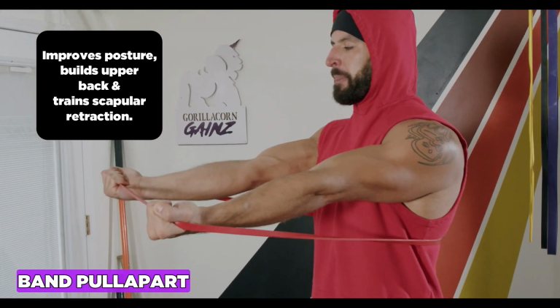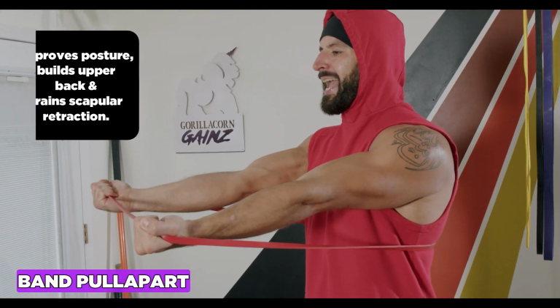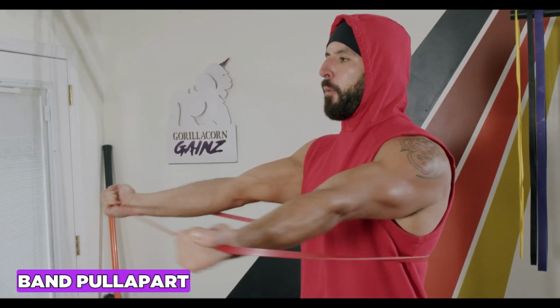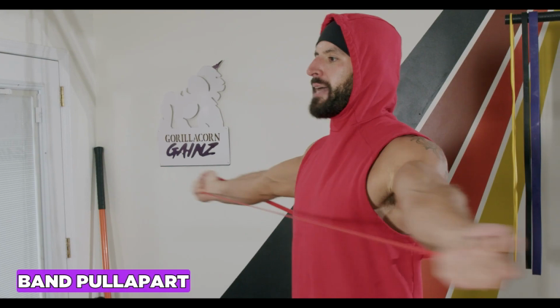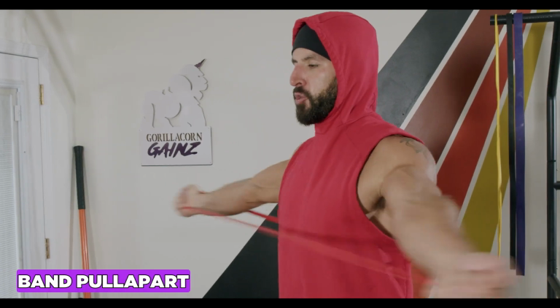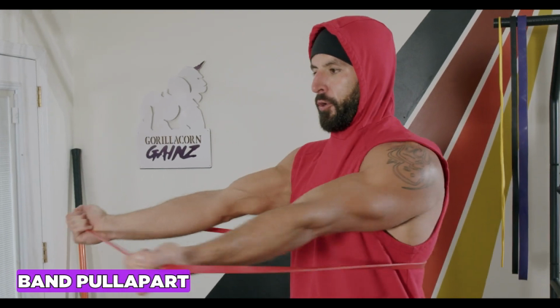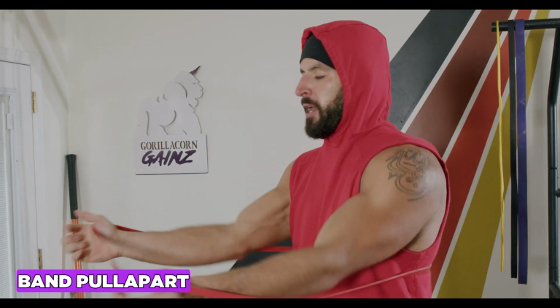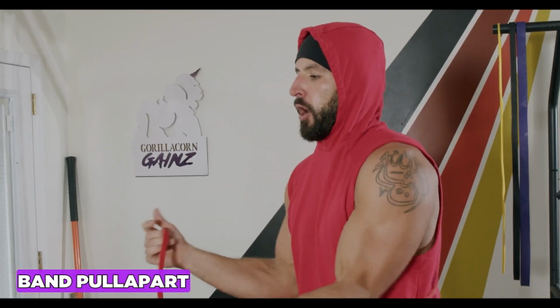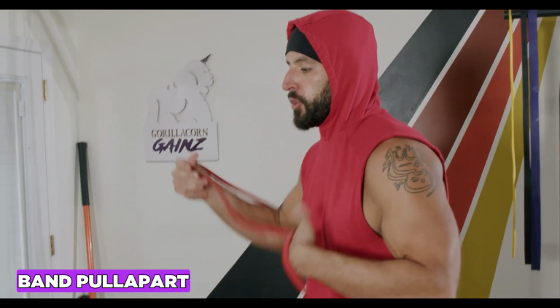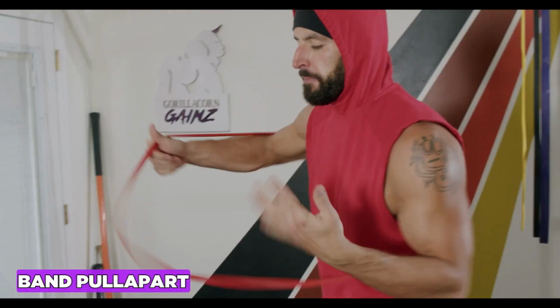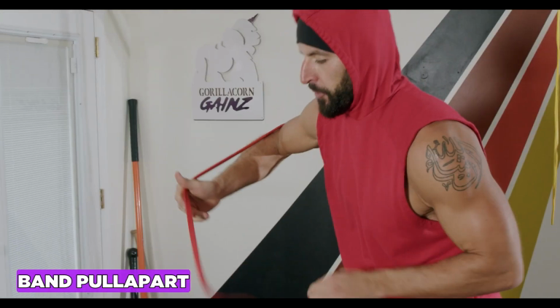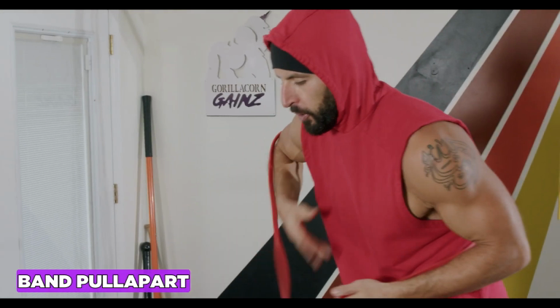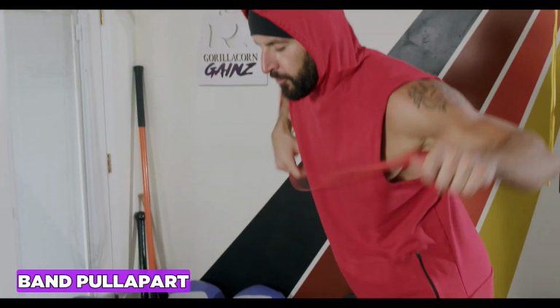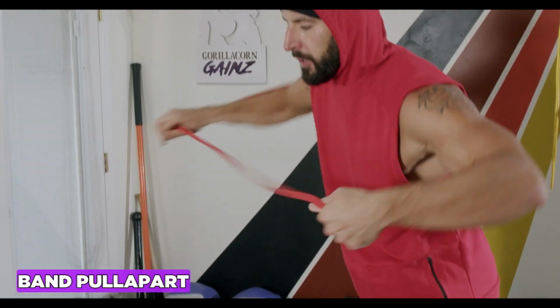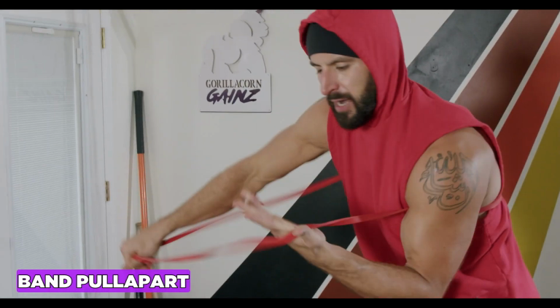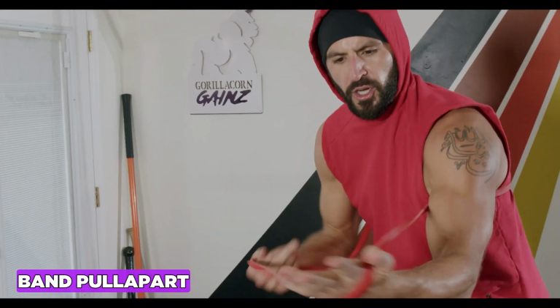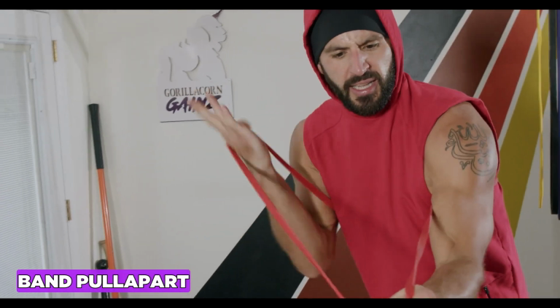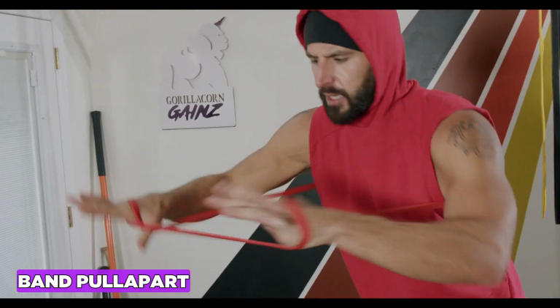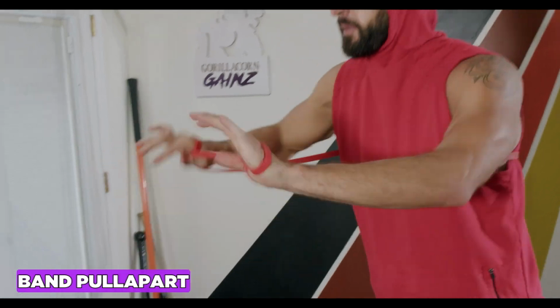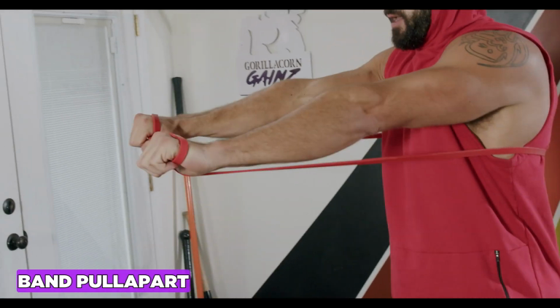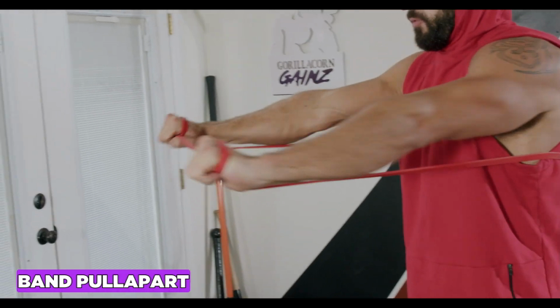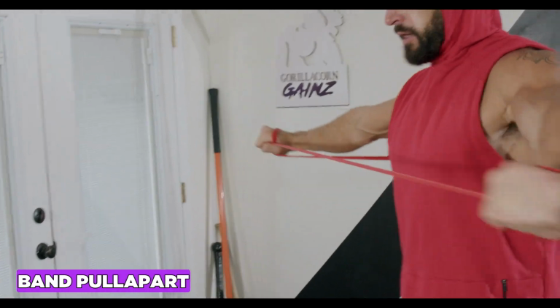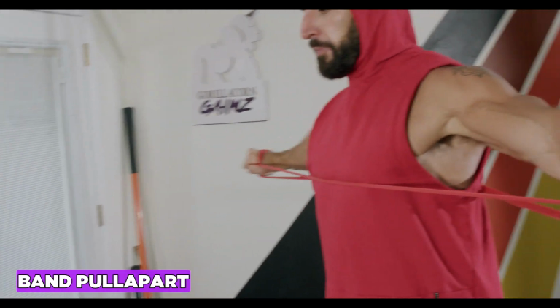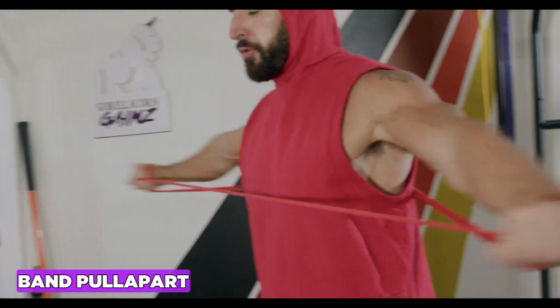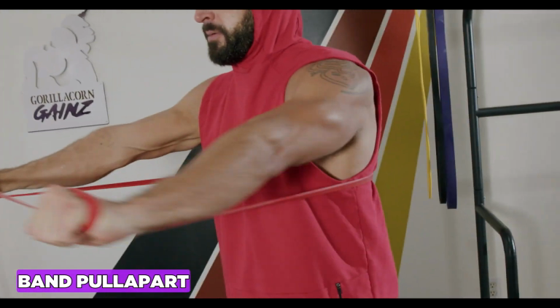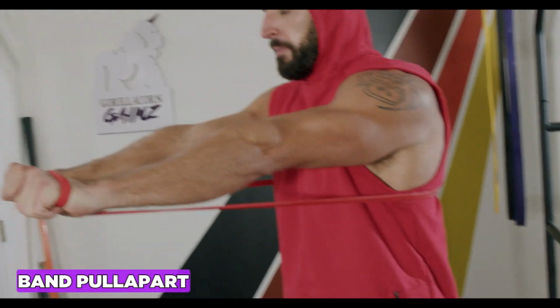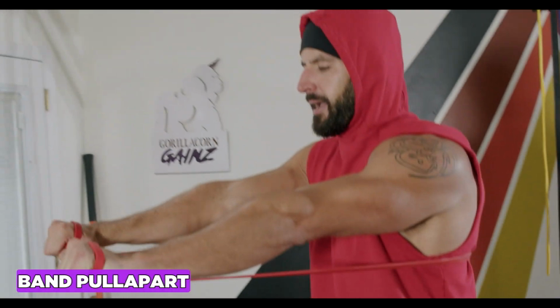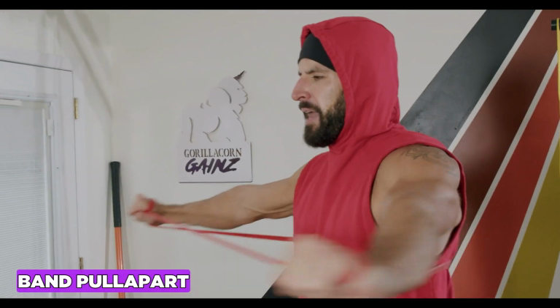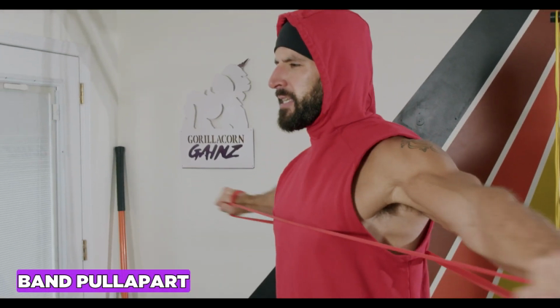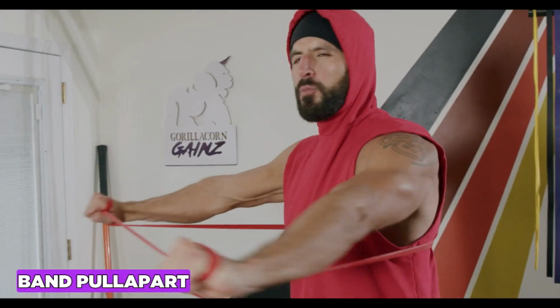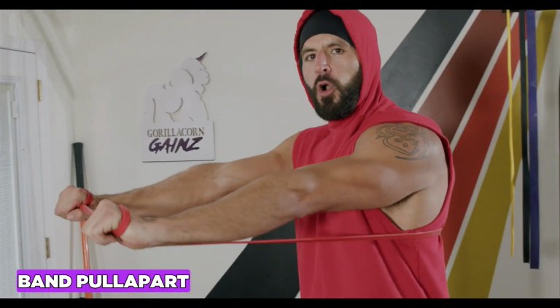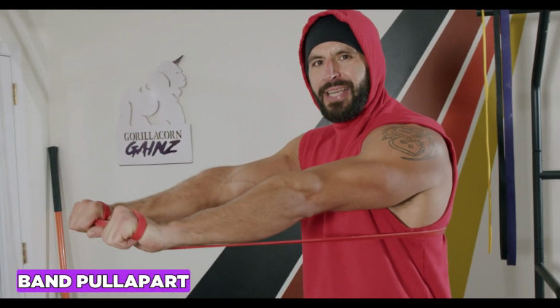You can also do it with an overhand grip. I like to pull right across that nipple line and back — this gets a little more rear delt.